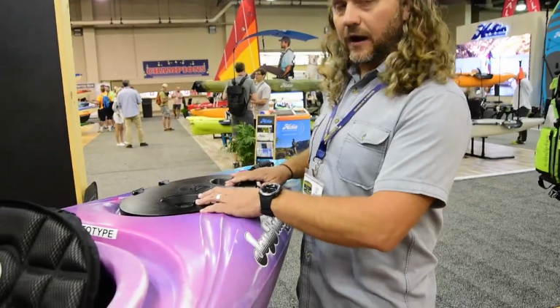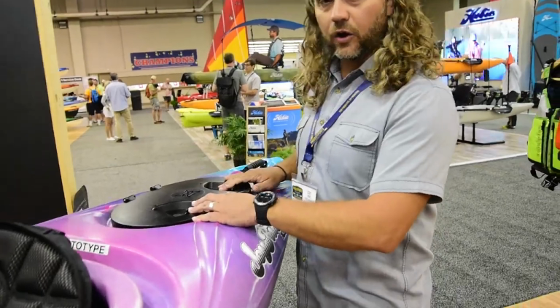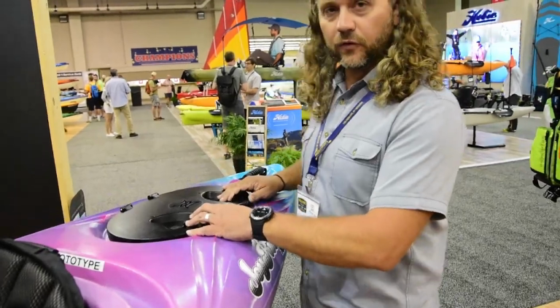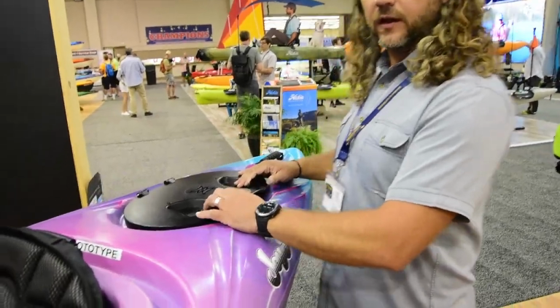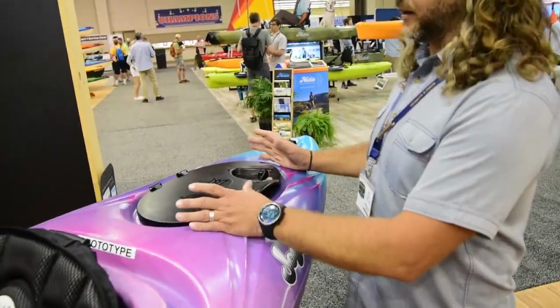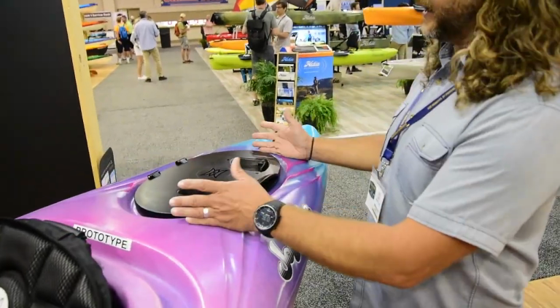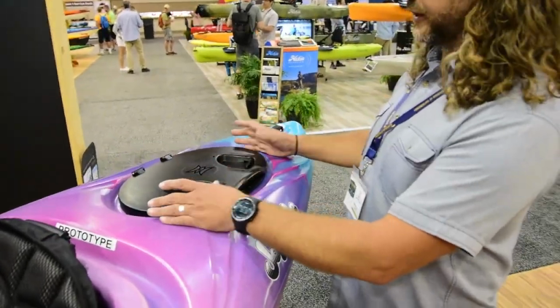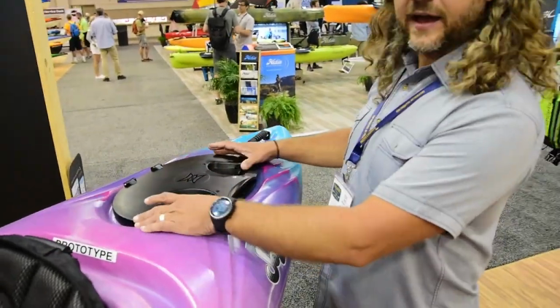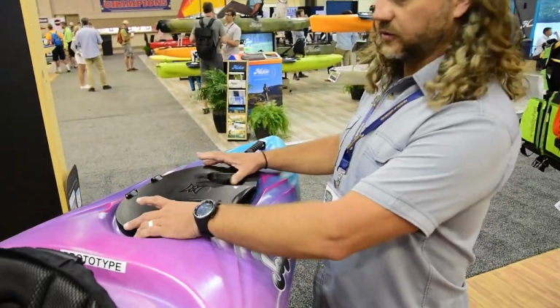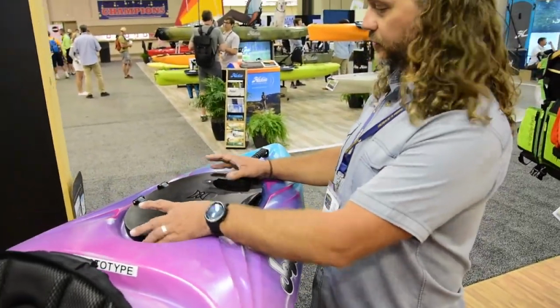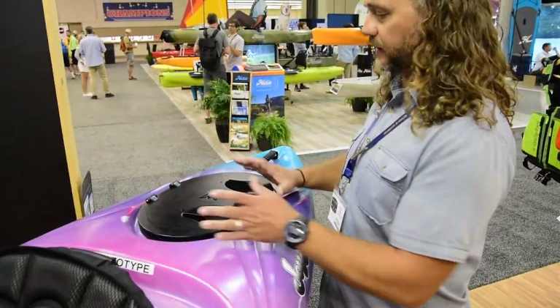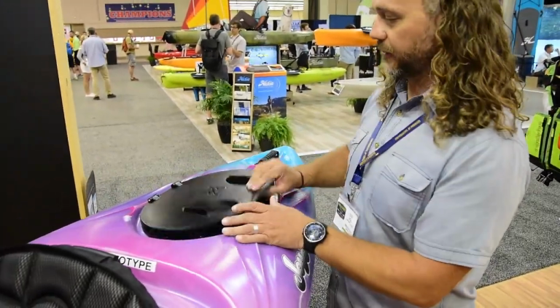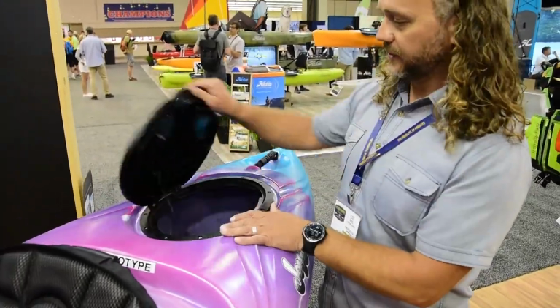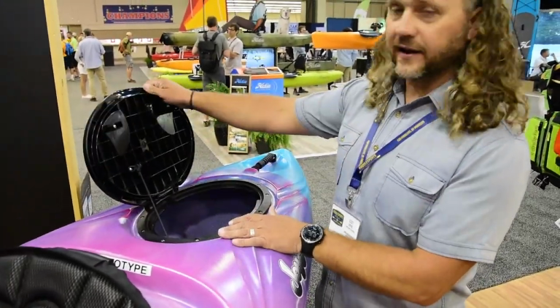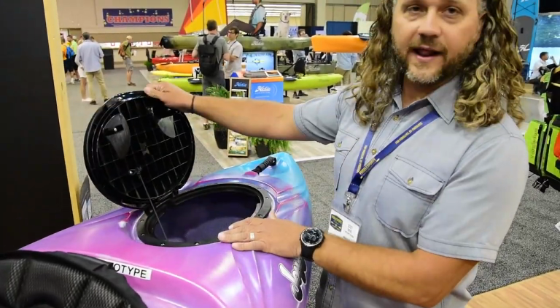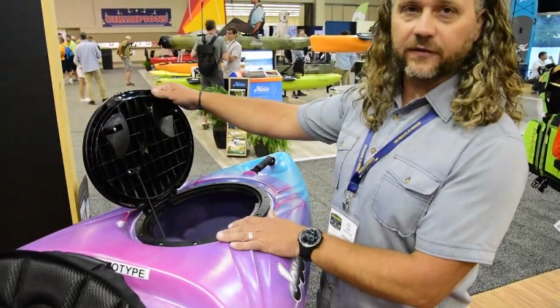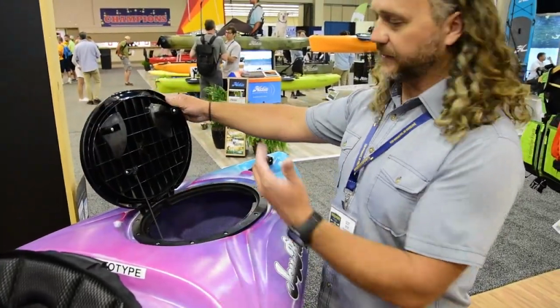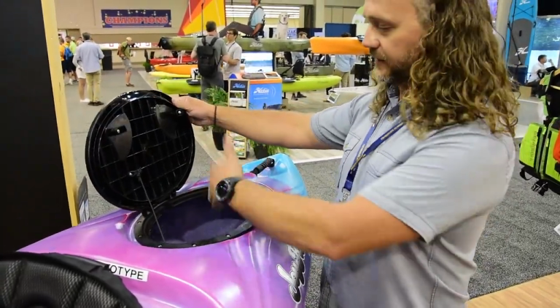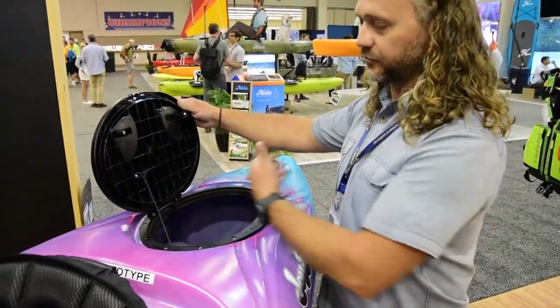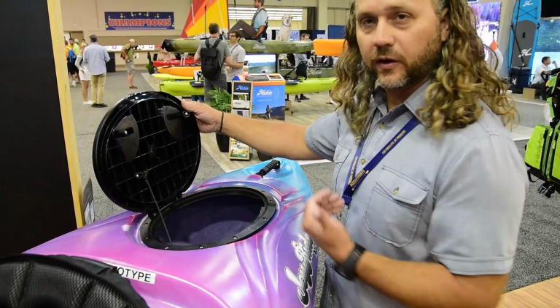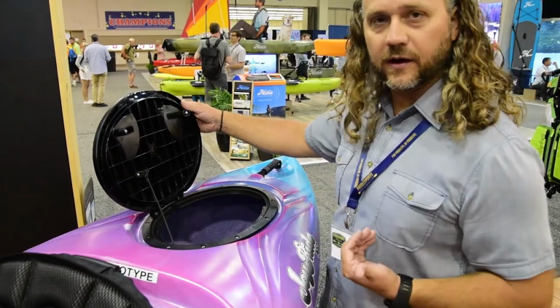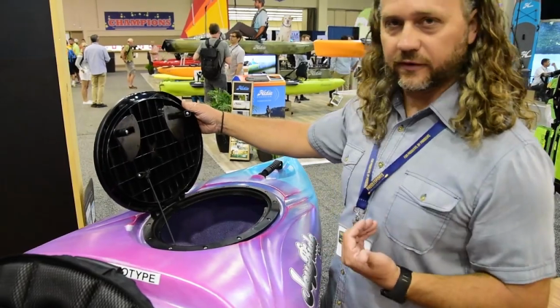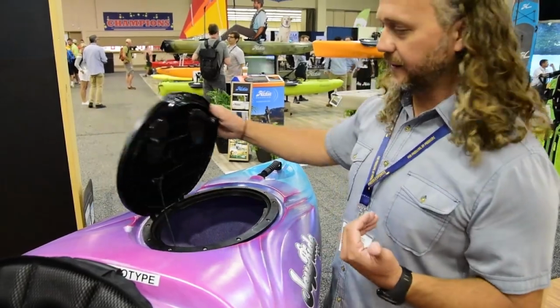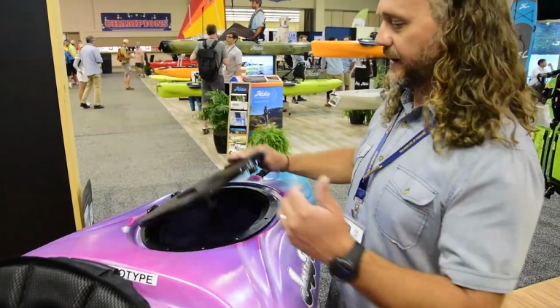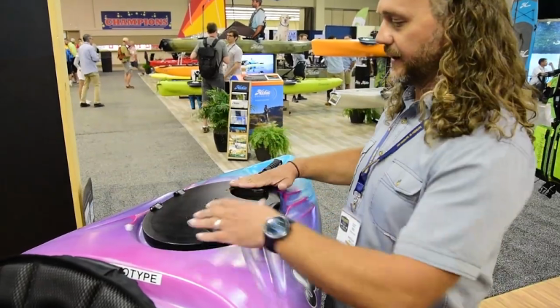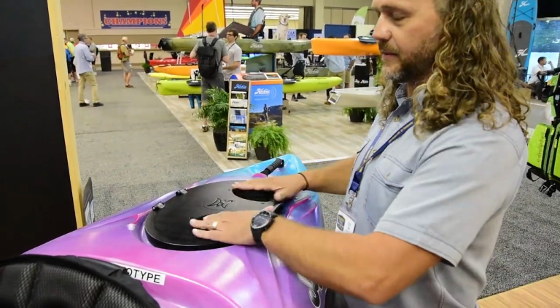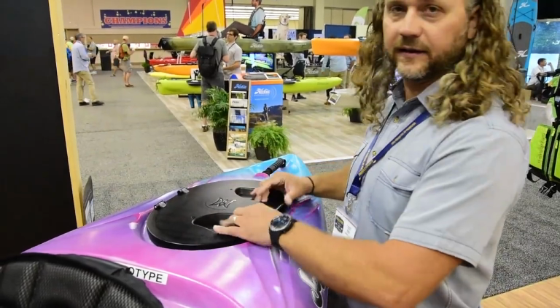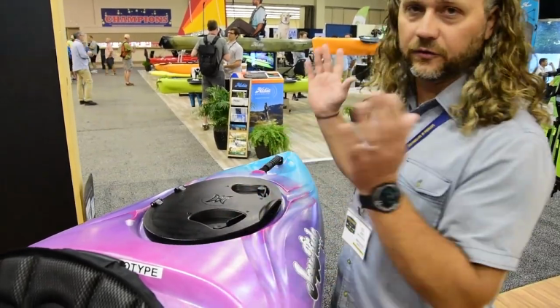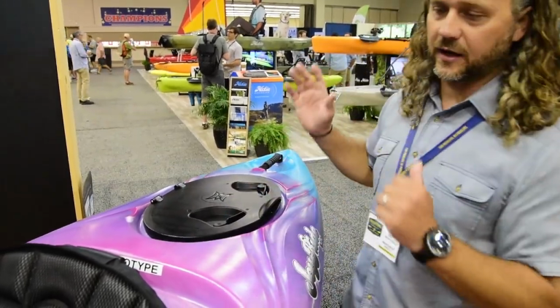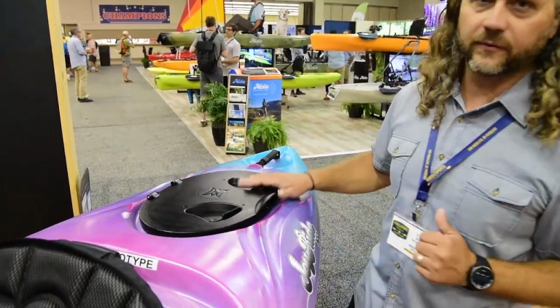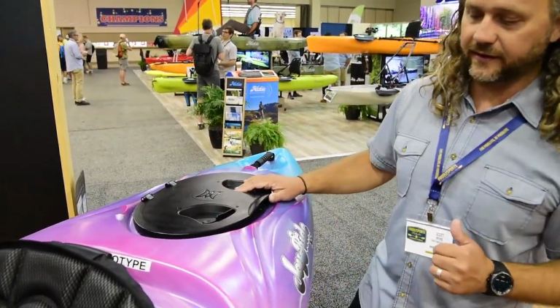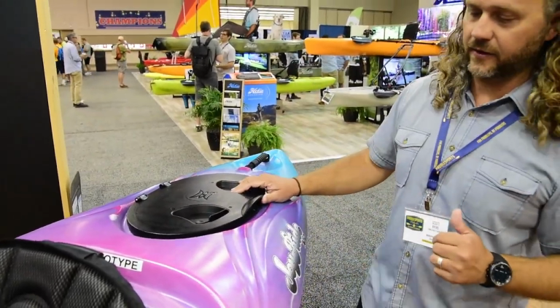Our oval hinging hatch has quick levers in and out, which makes it easy to store your gear, then get back in, close it up, and you're ready to go.